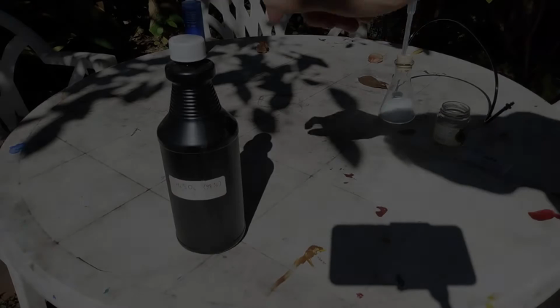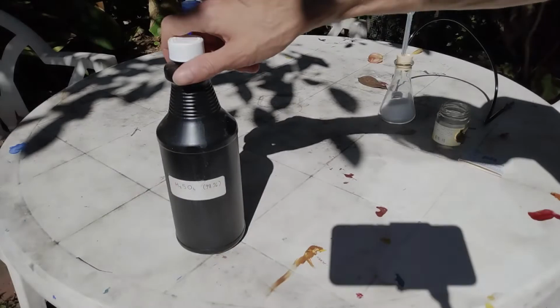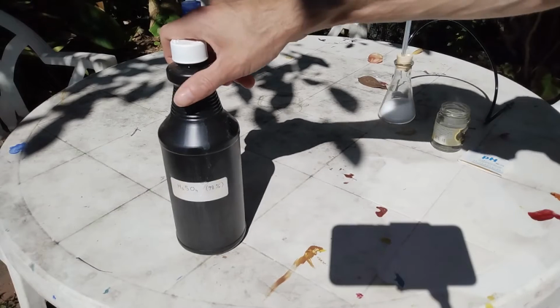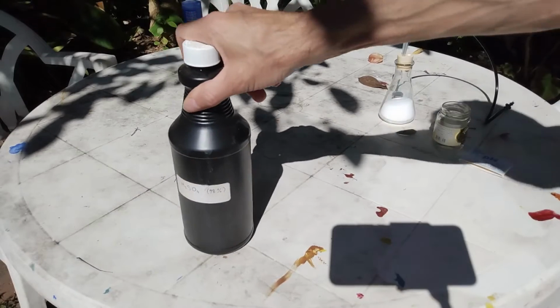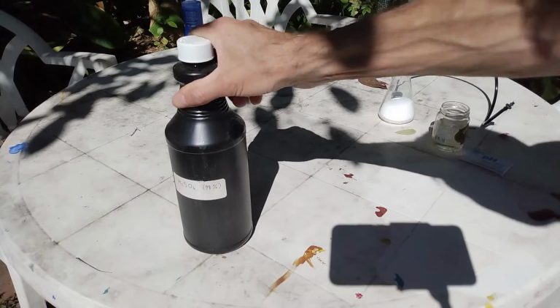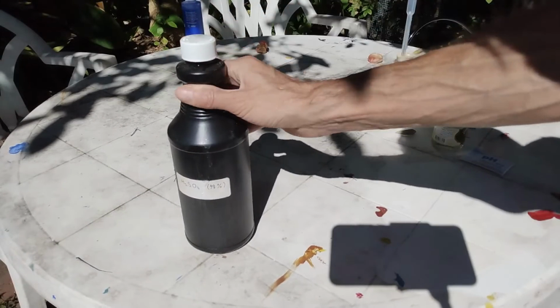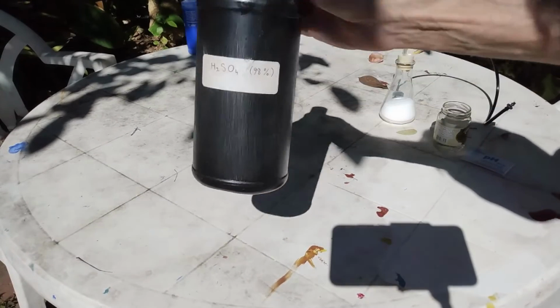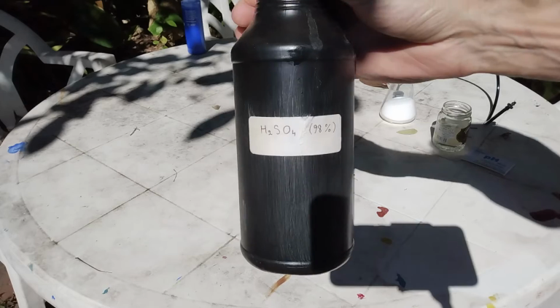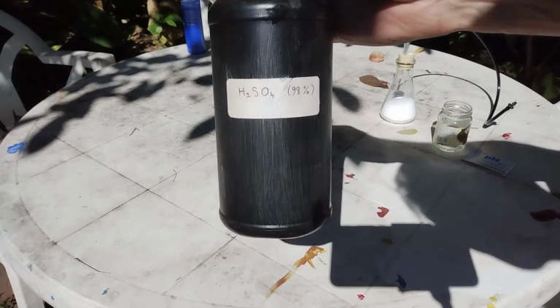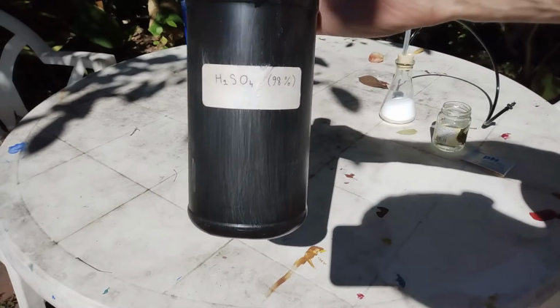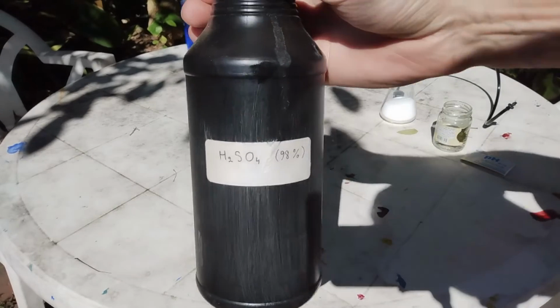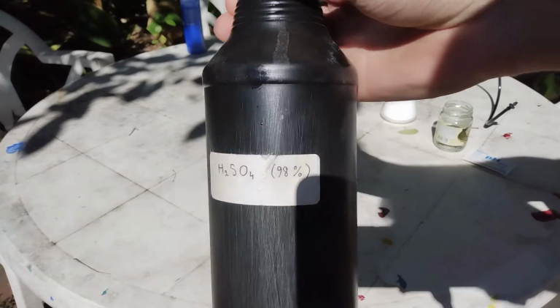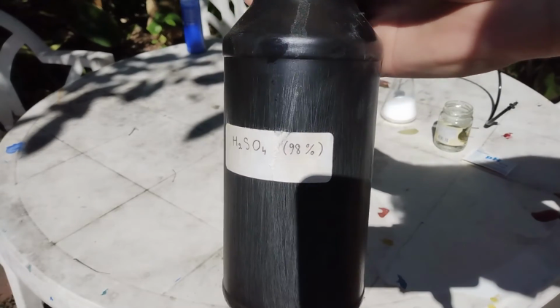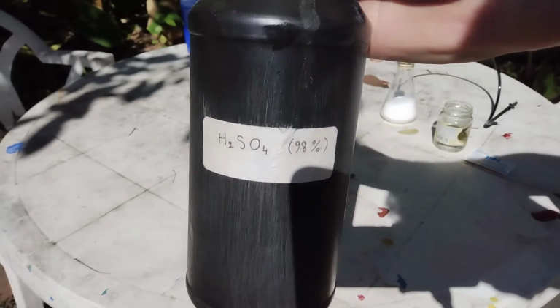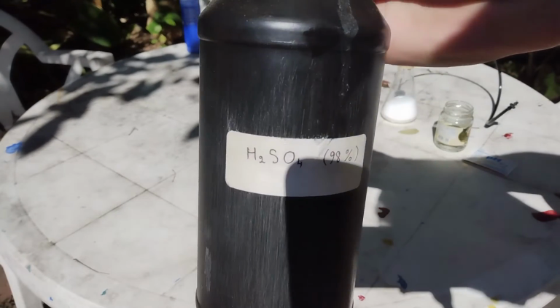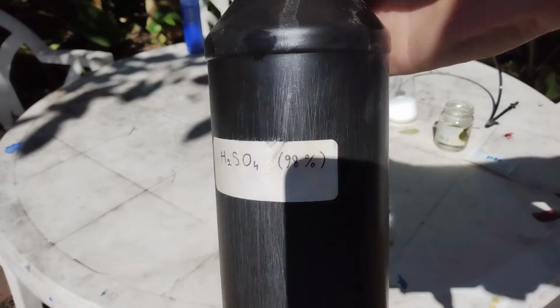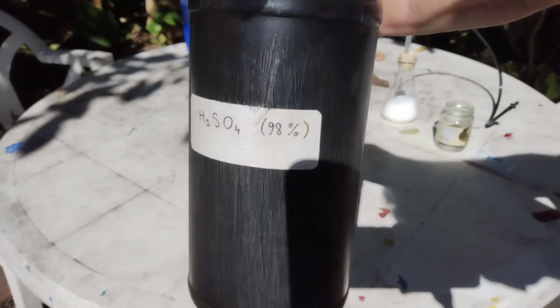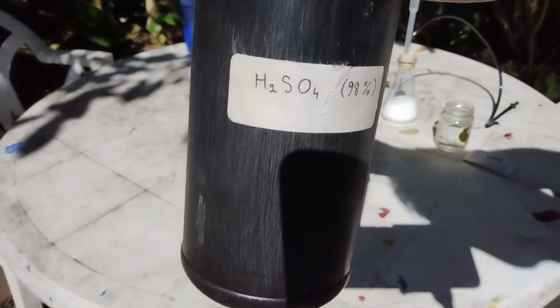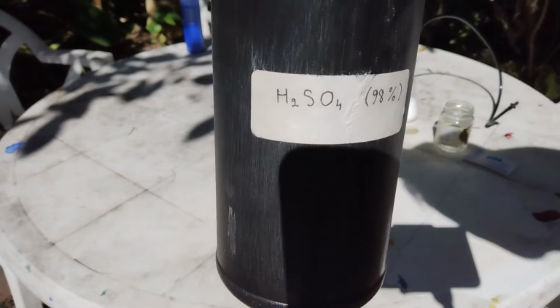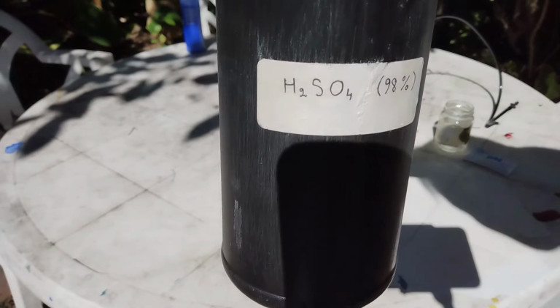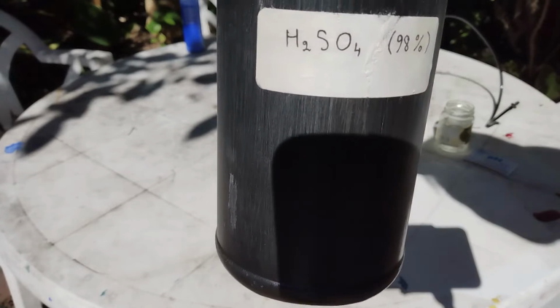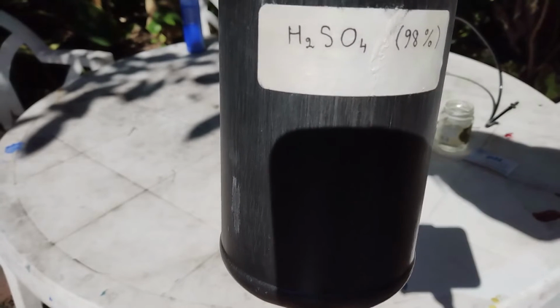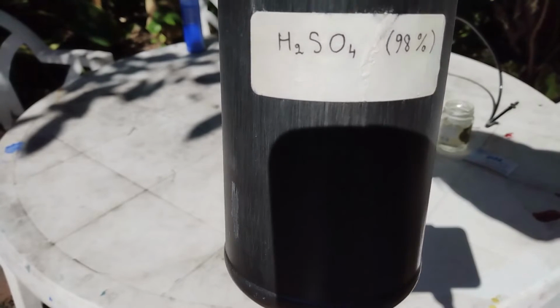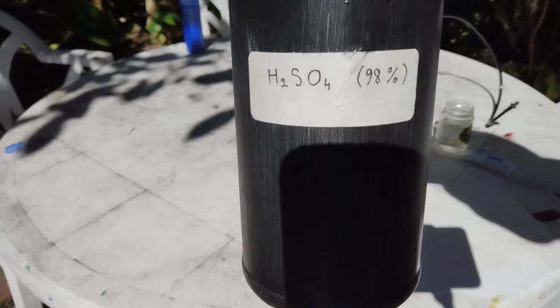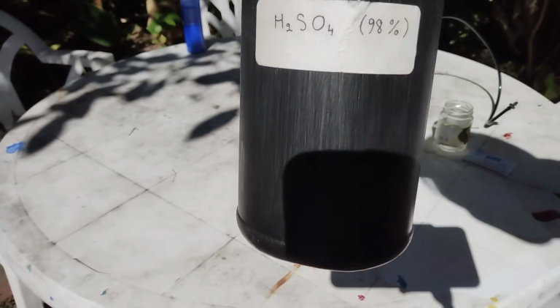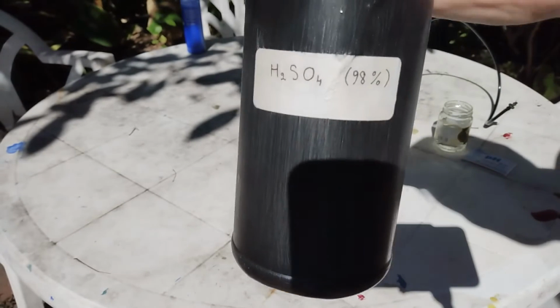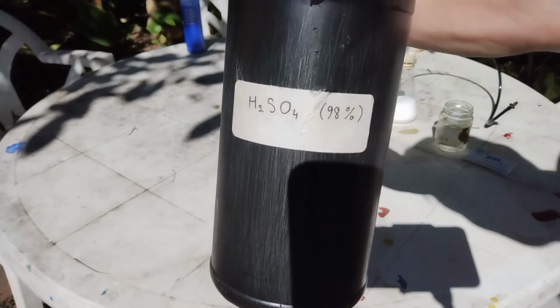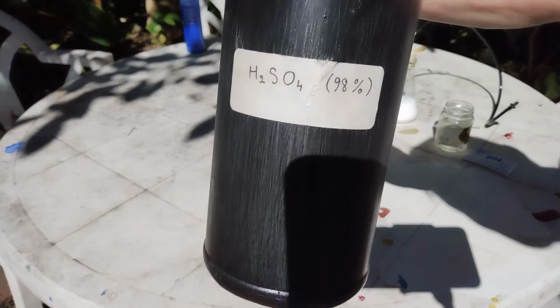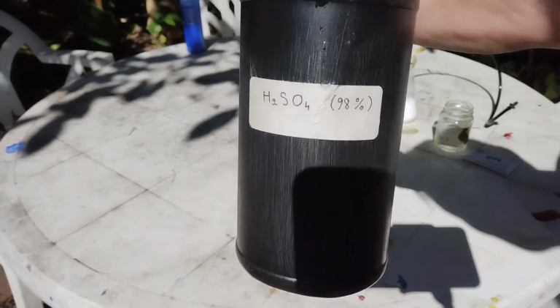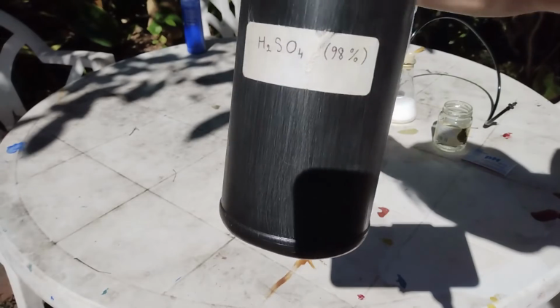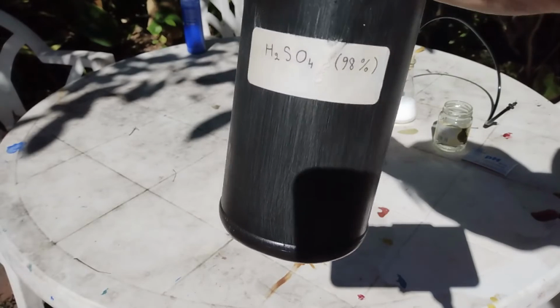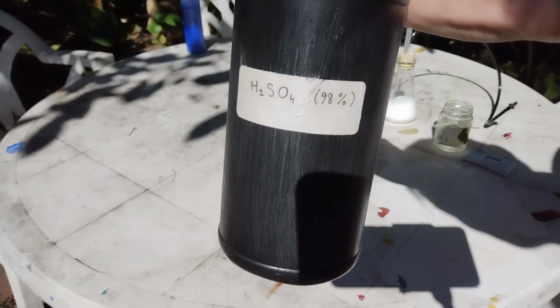In order to make this hydrochloric acid, you will need 98% concentrated sulfuric acid. If you don't have any, just look in the description of this video and you will find my tutorial that shows how I made this acid.